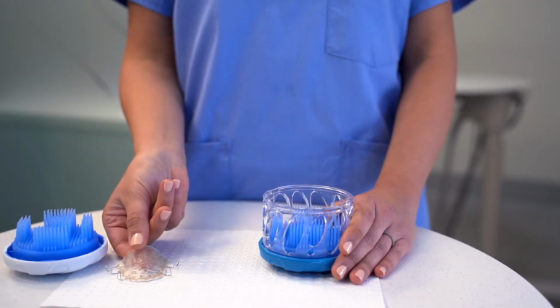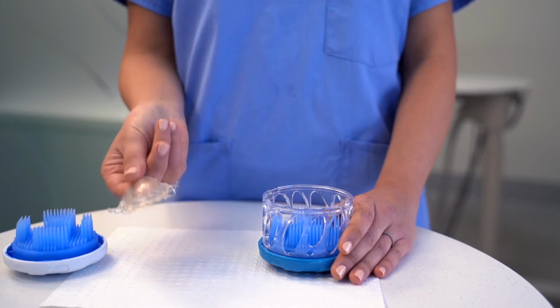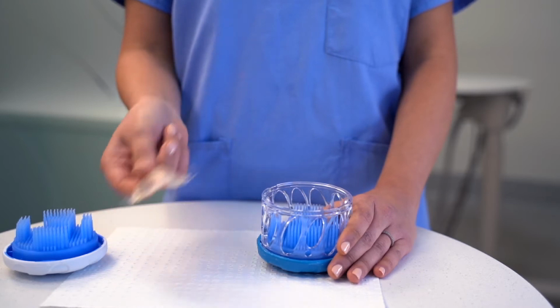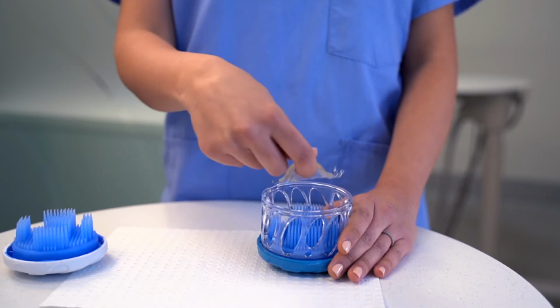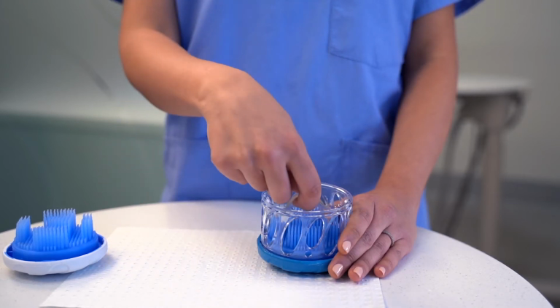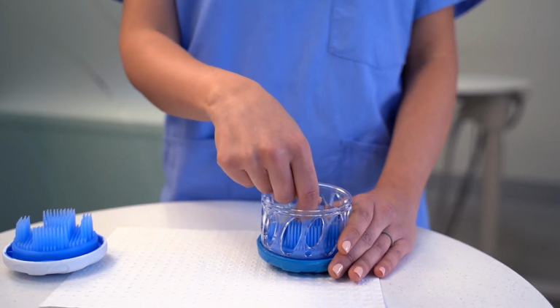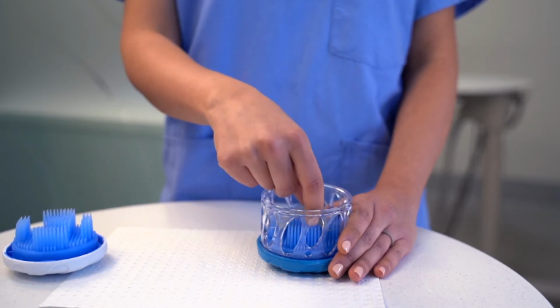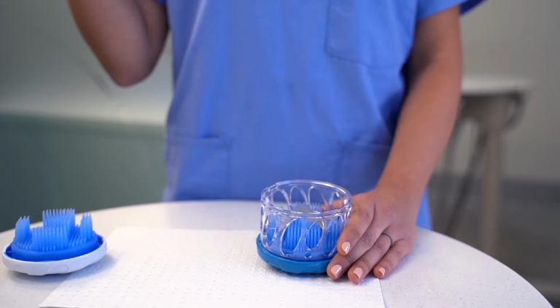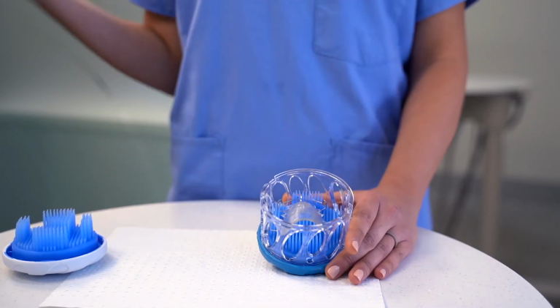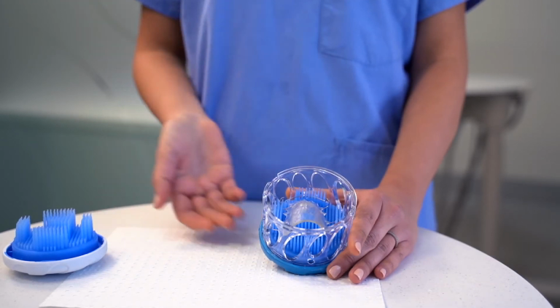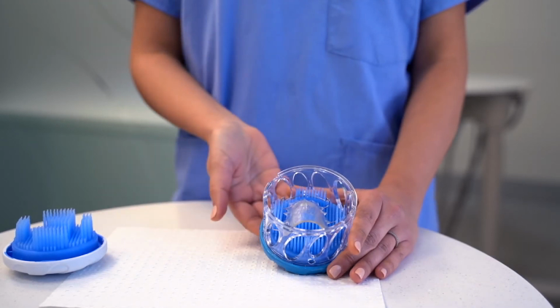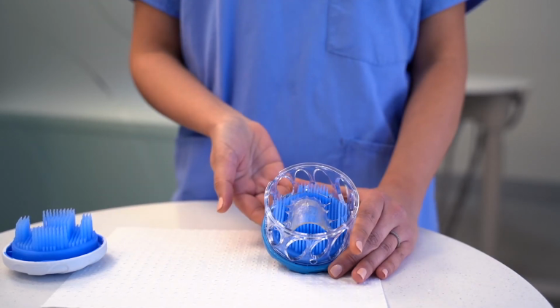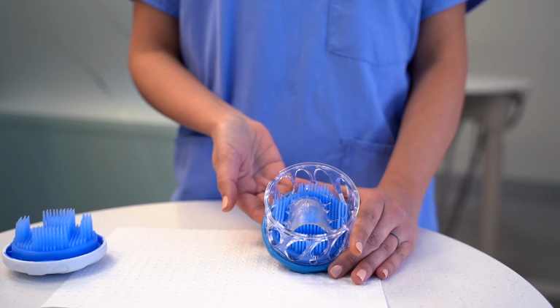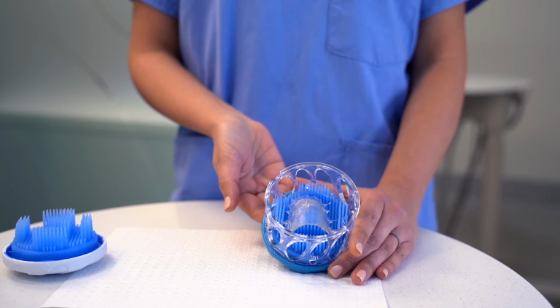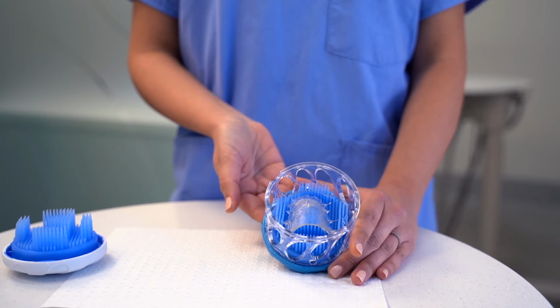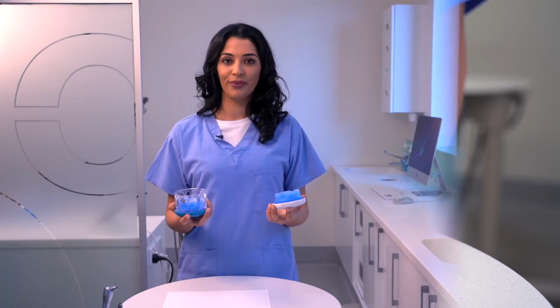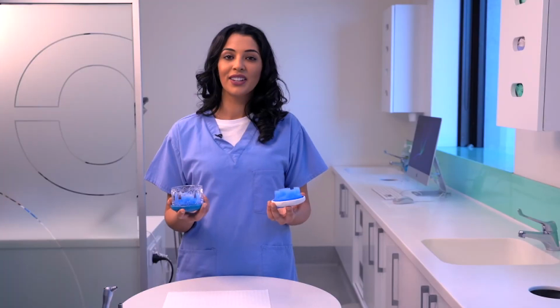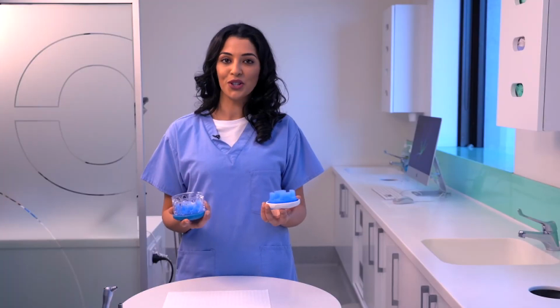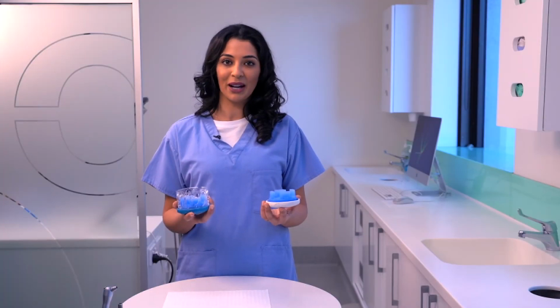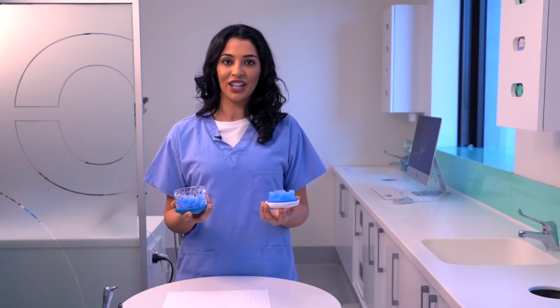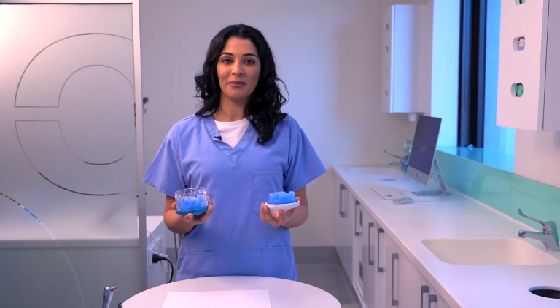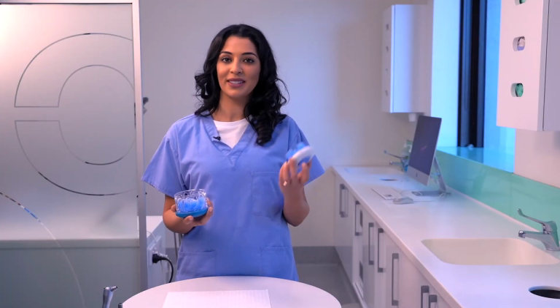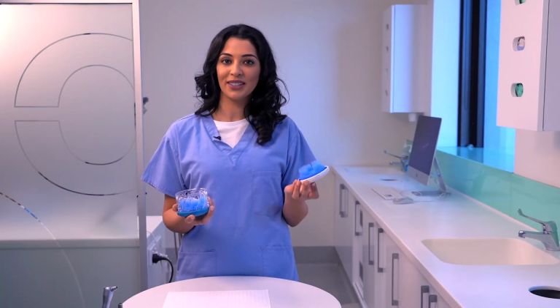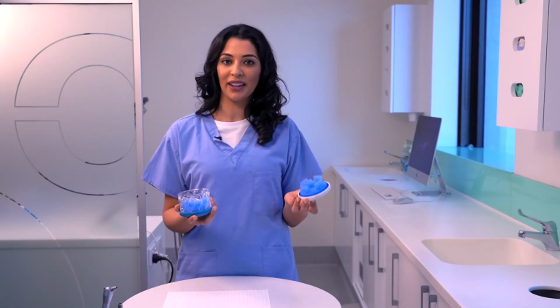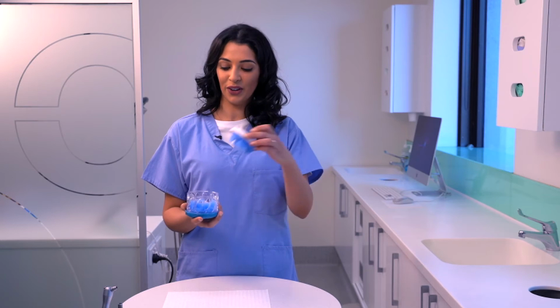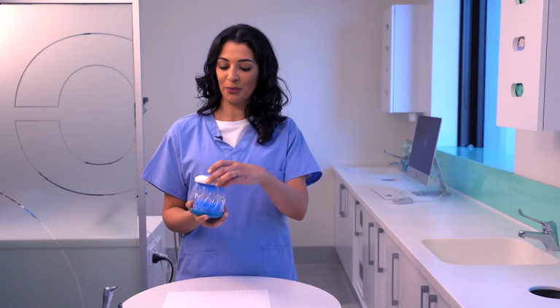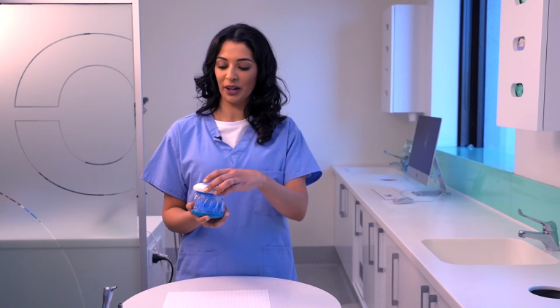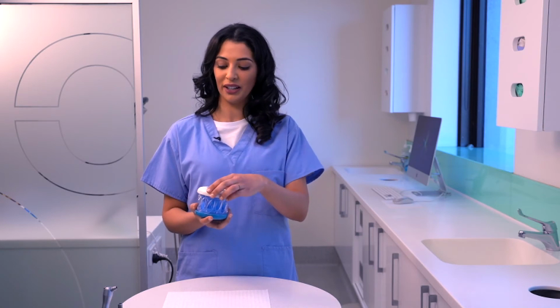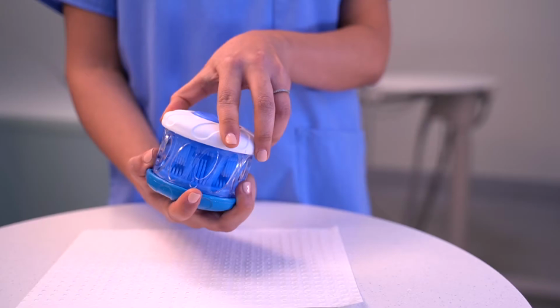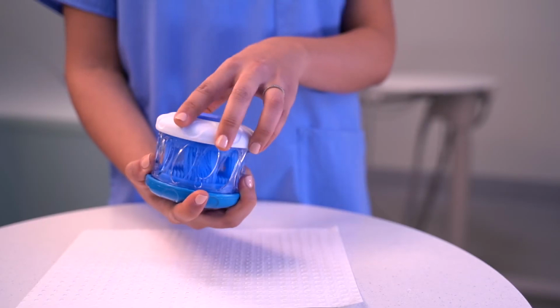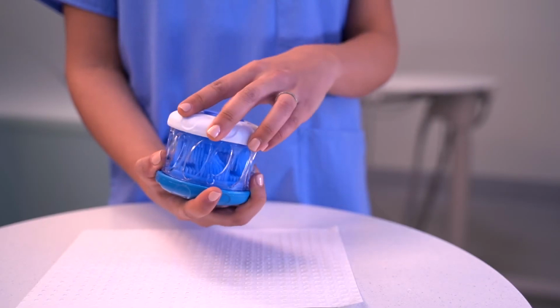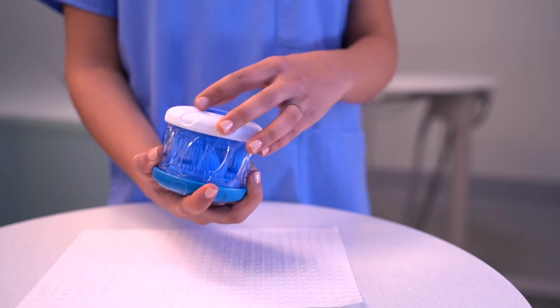Now nestle your retainer into the bottom brush of the device. To close your Dr. Mark's Hygiene, simply place the white top handle onto the perforated body and turn until it clicks into place.